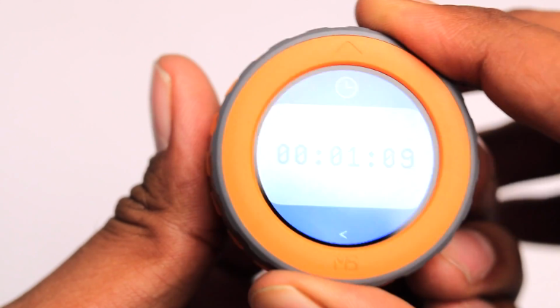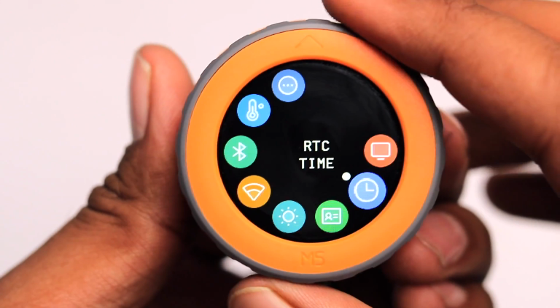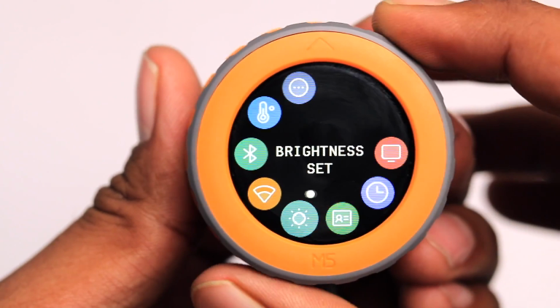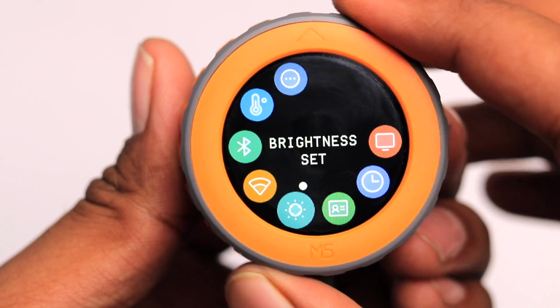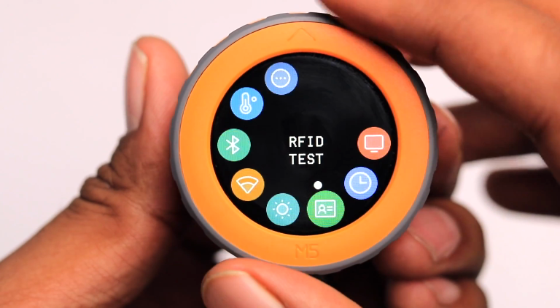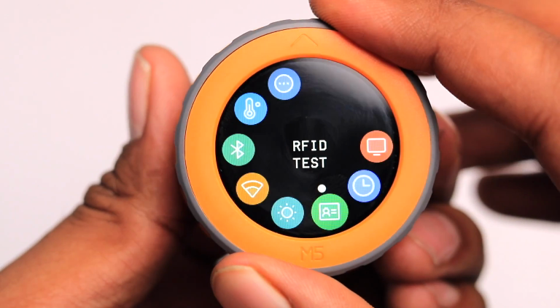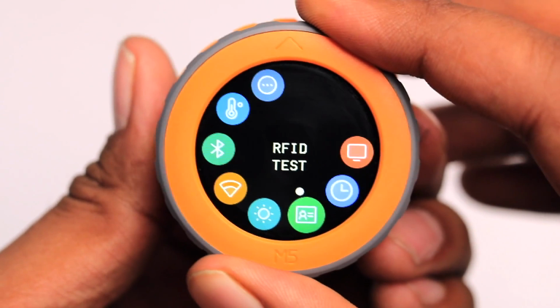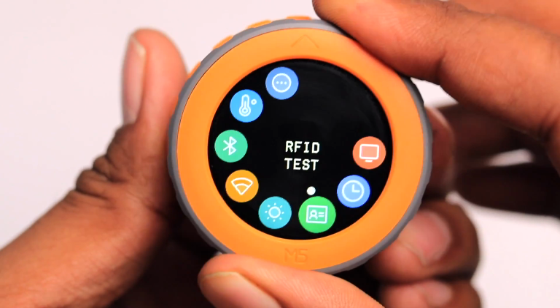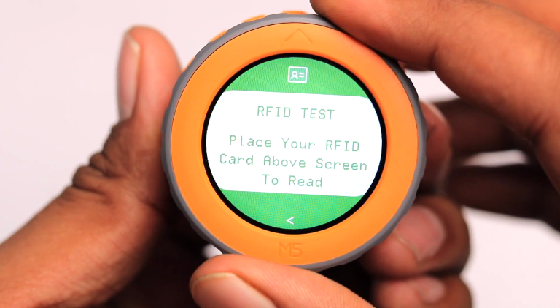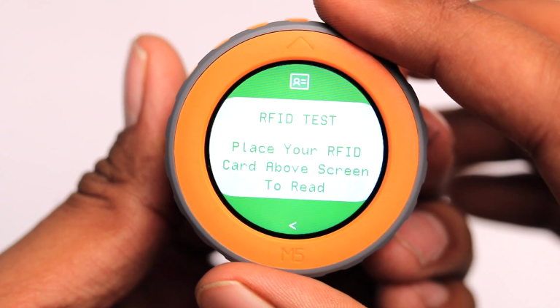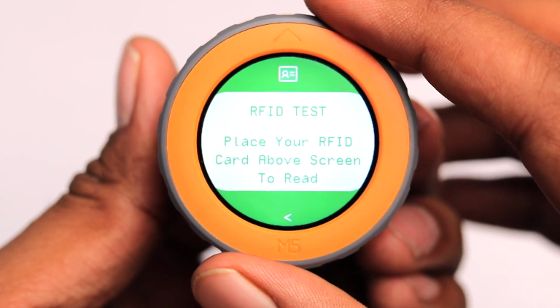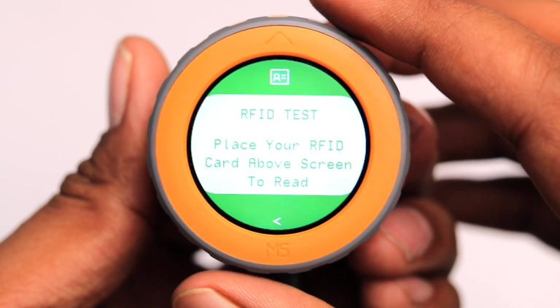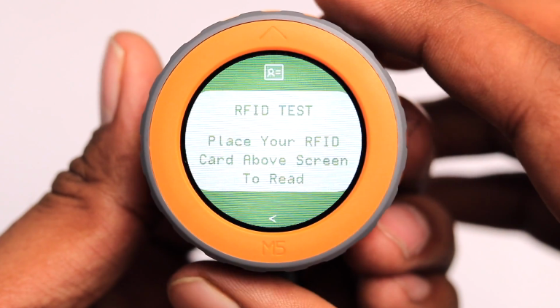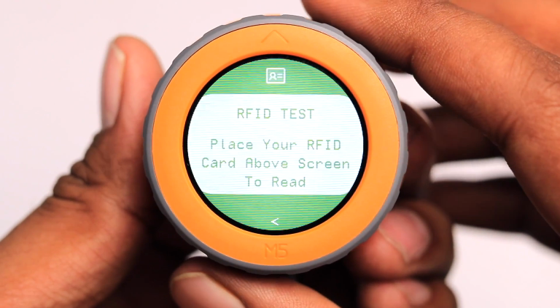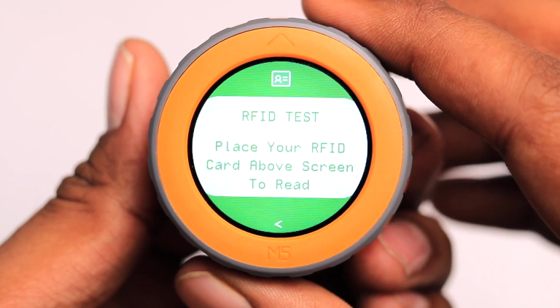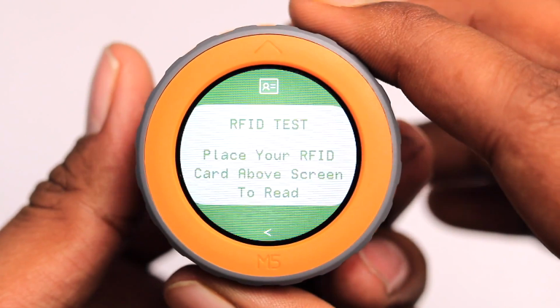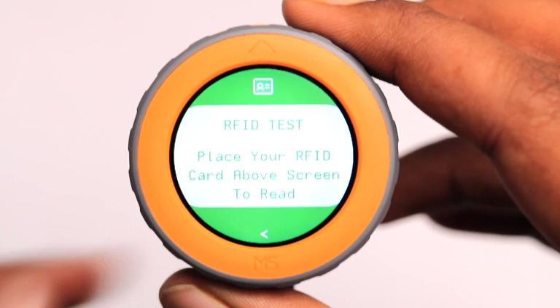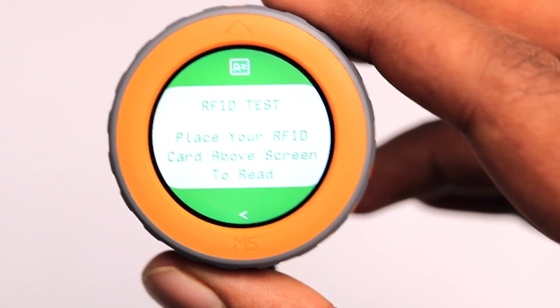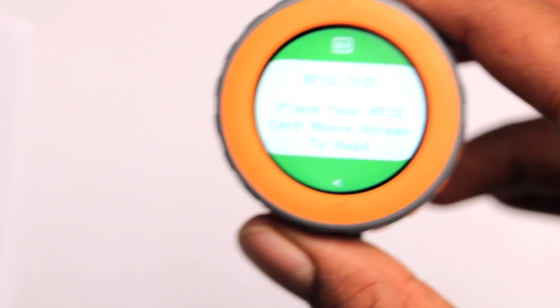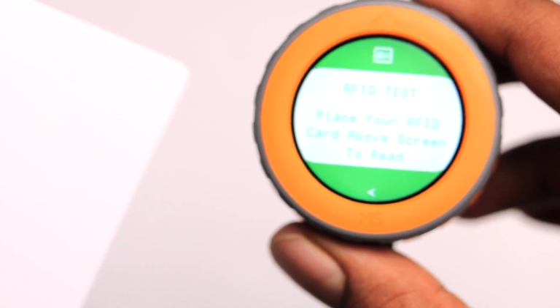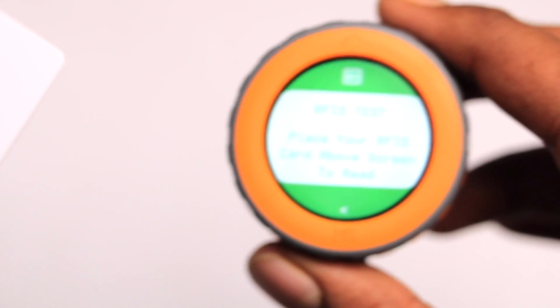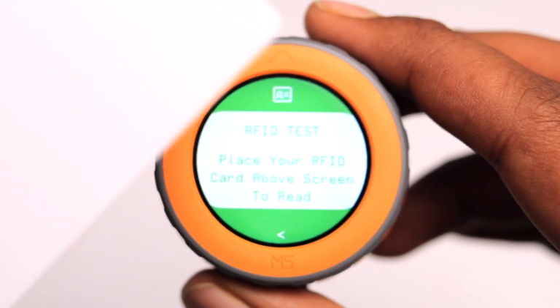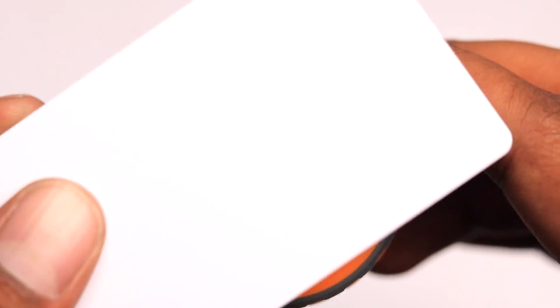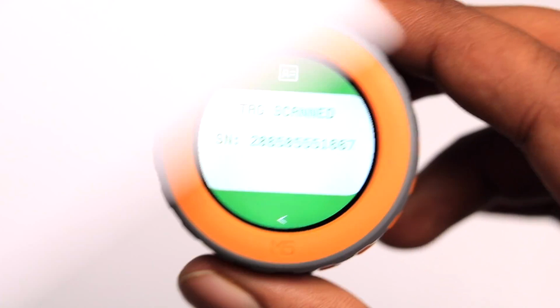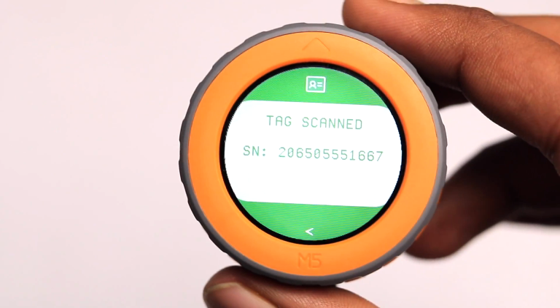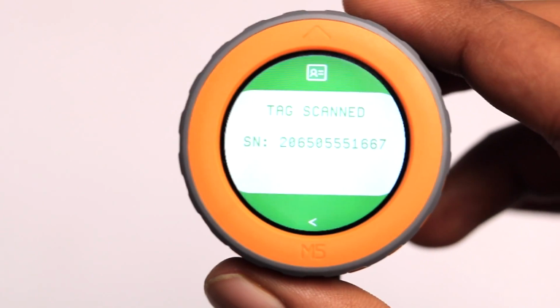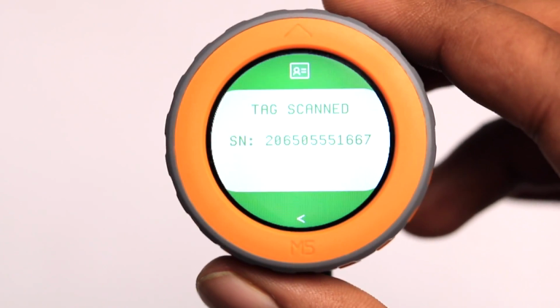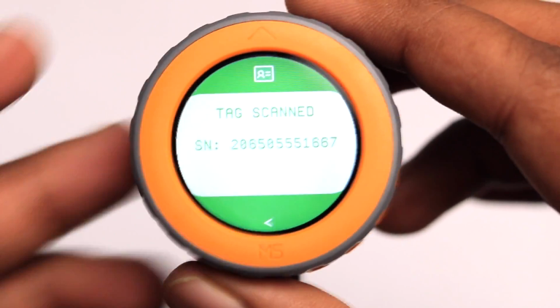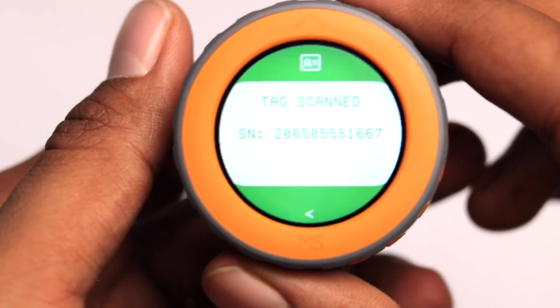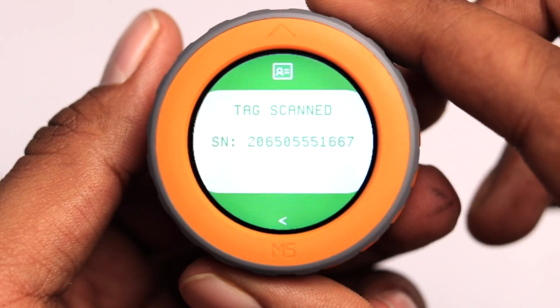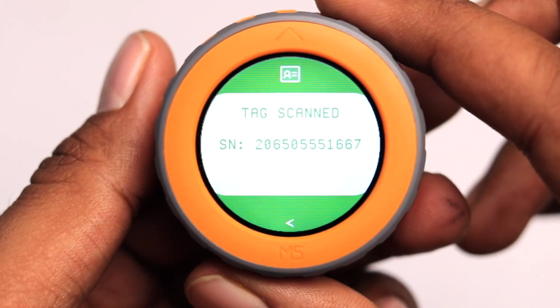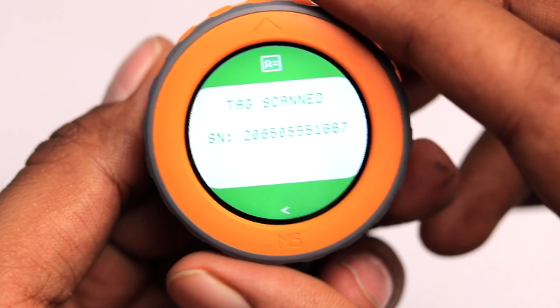Going back, we have the RFID test. Inside this menu, it says to place your RFID card above to read. I place an RFID card above it, and as you can see, it scanned the tag and we got its serial number as well.